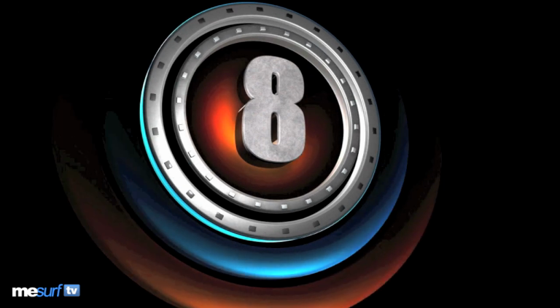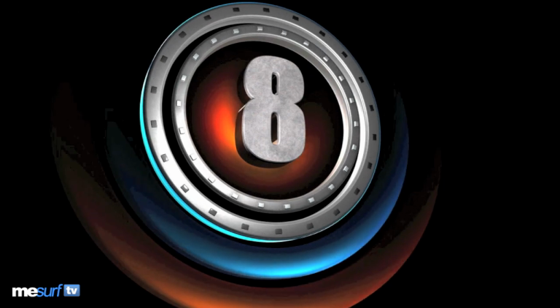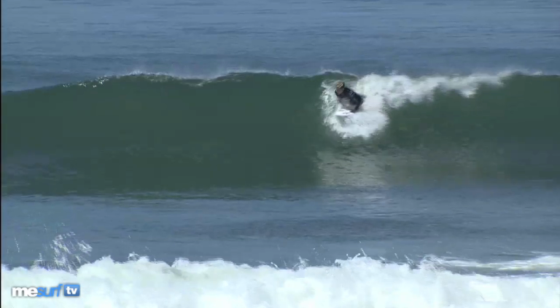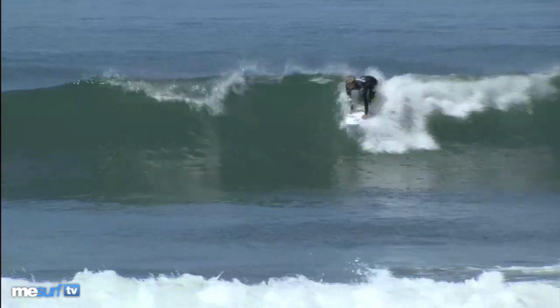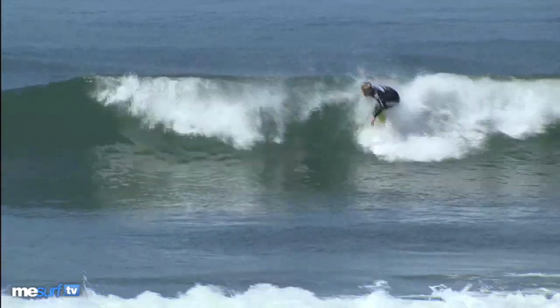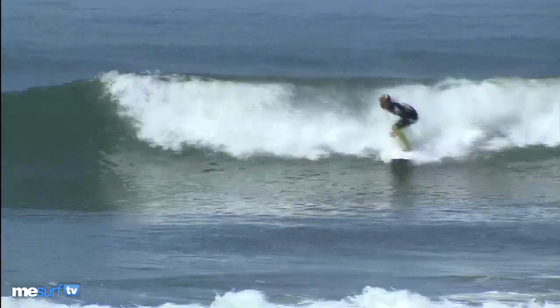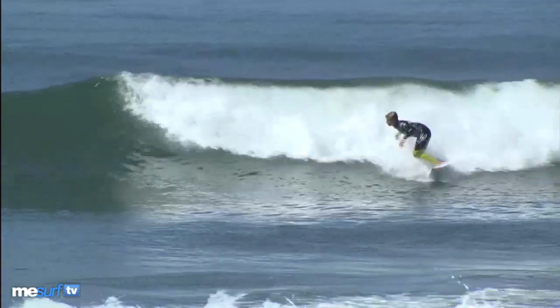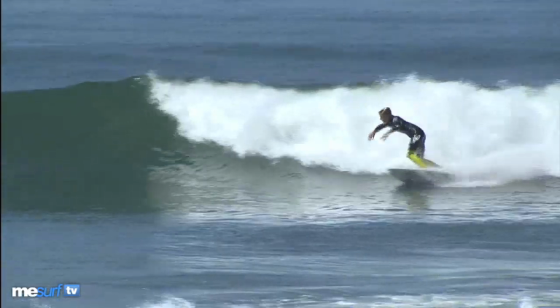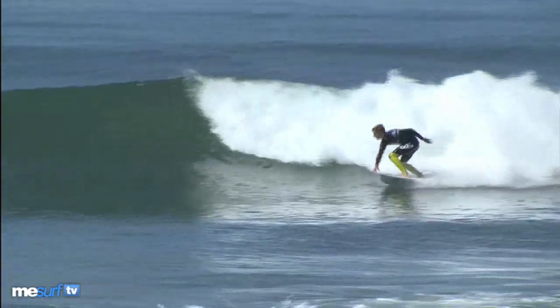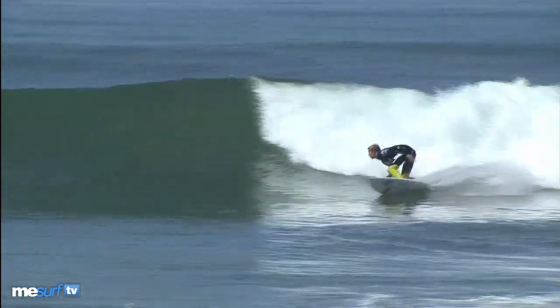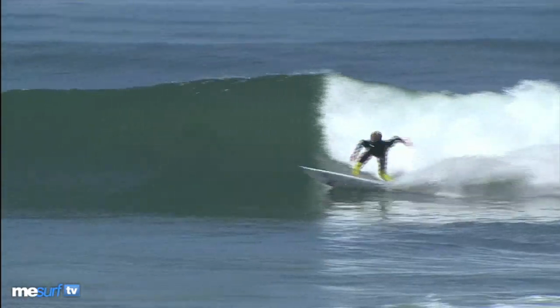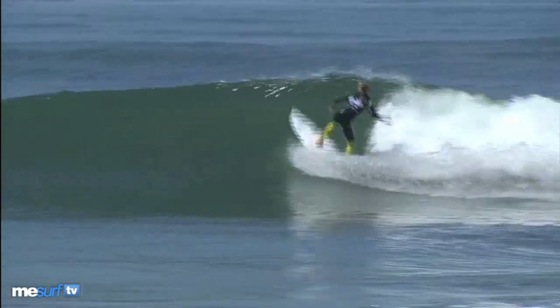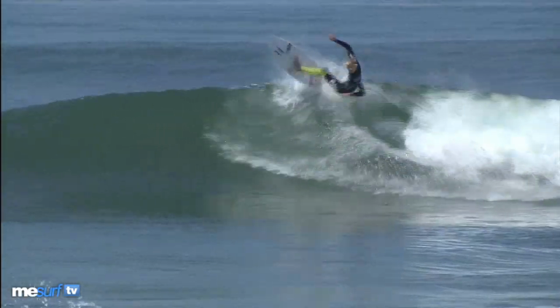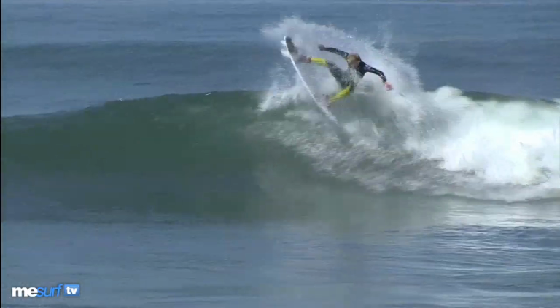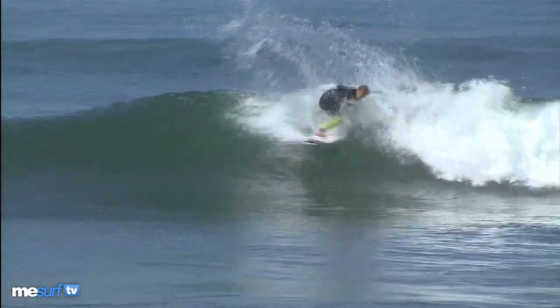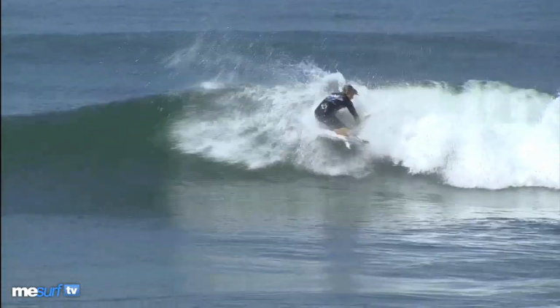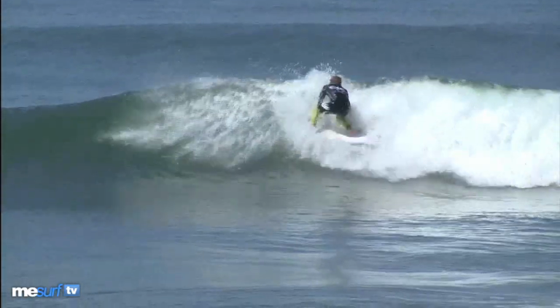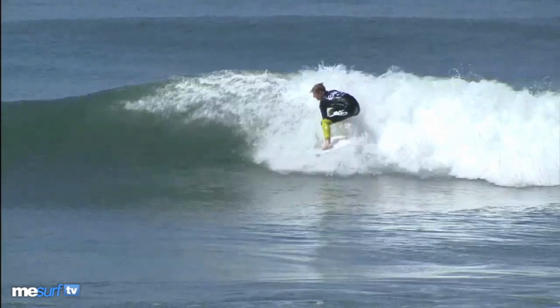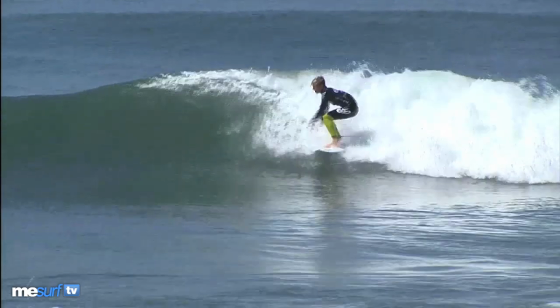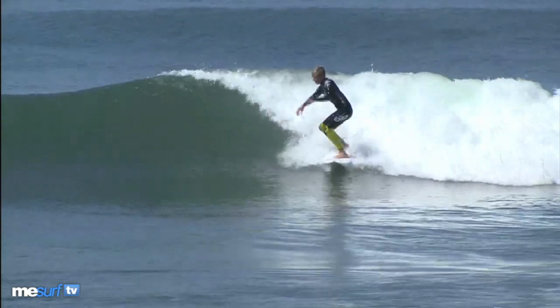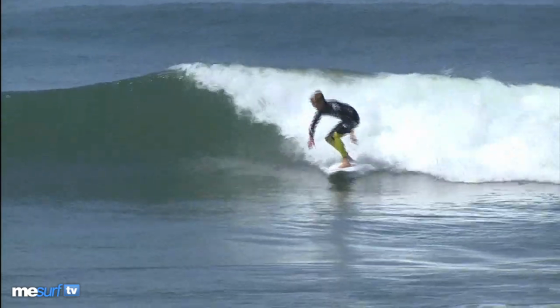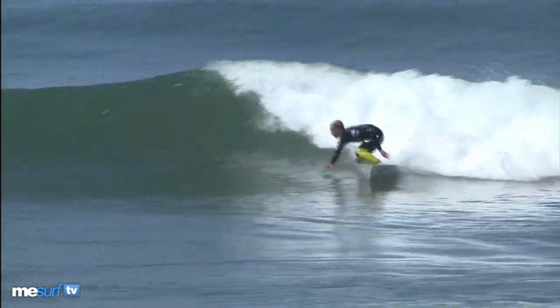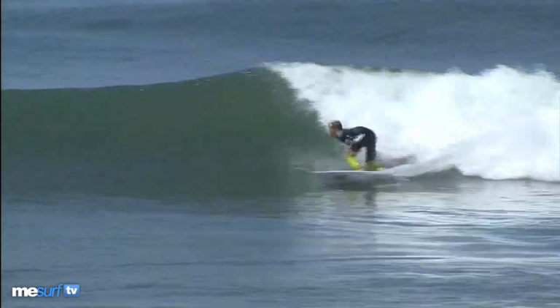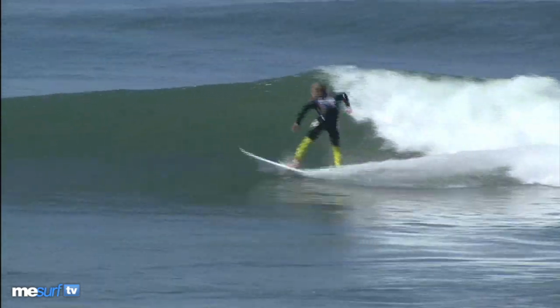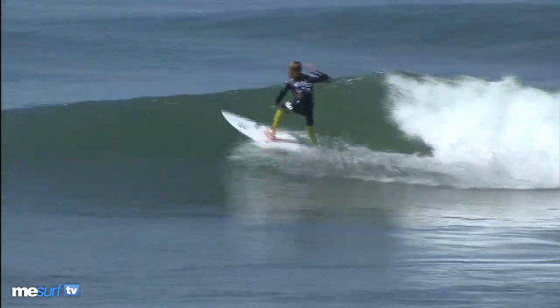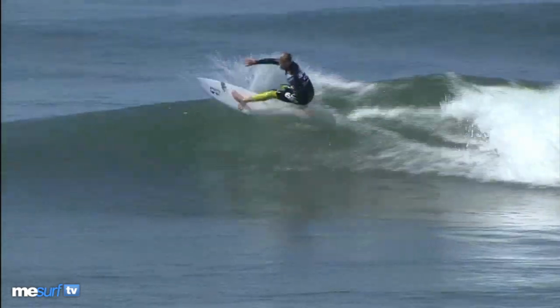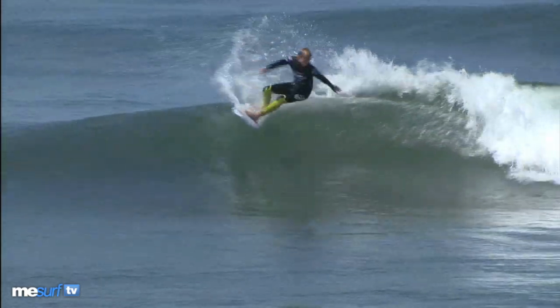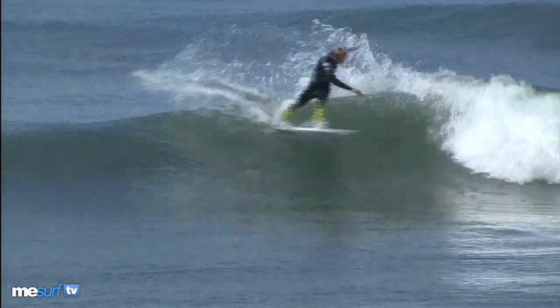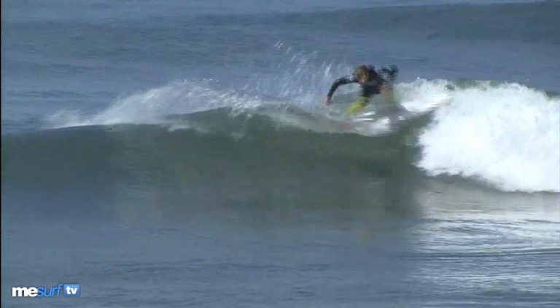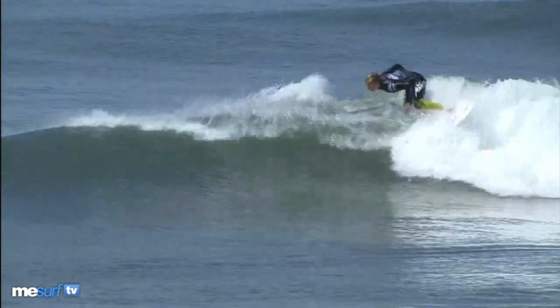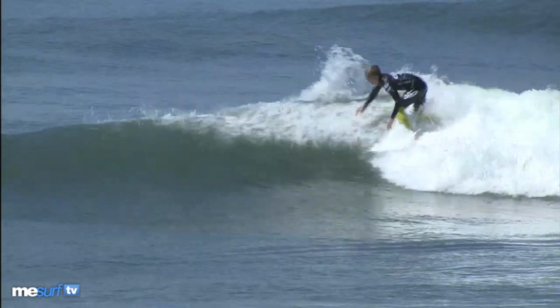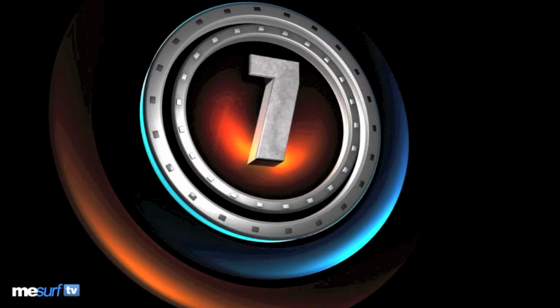Number 8 is always great and Kid Kolohe's back again to make sure of that, with this polished reverse going into the seamless wrap-around. Great stuff there.